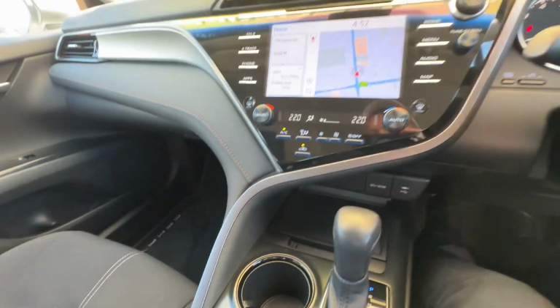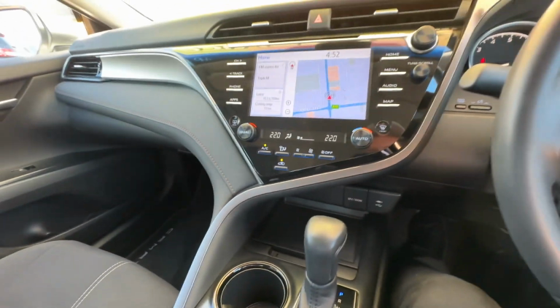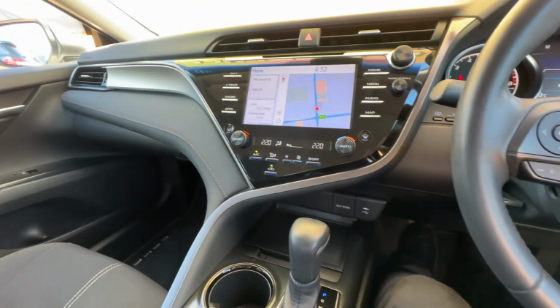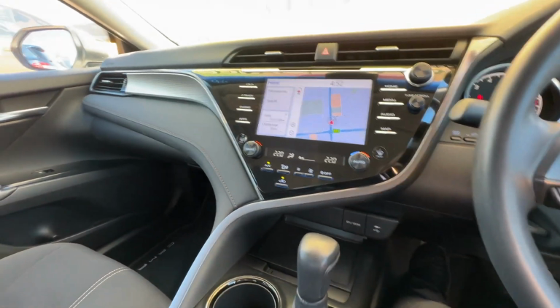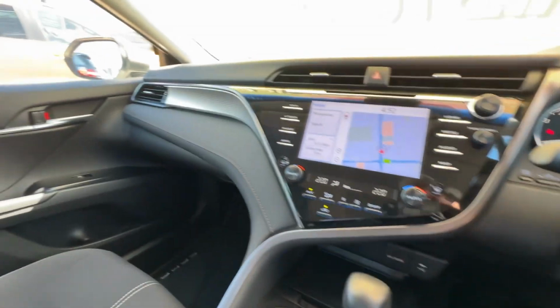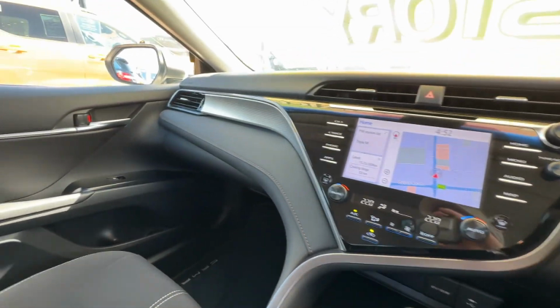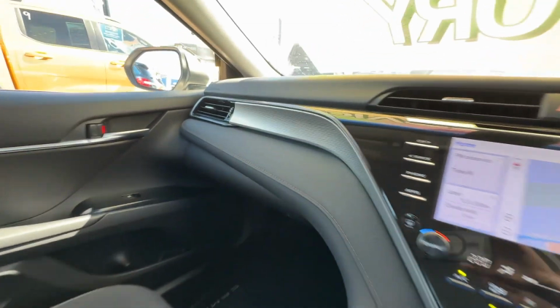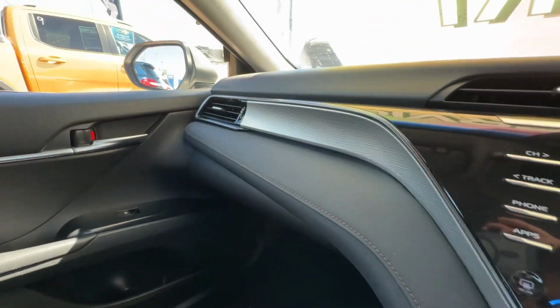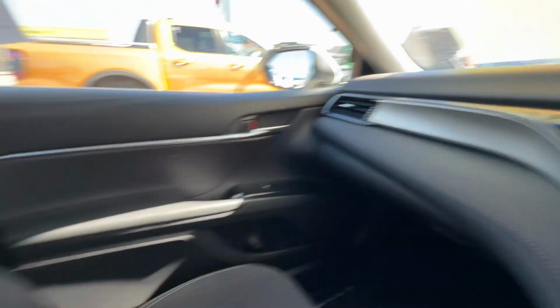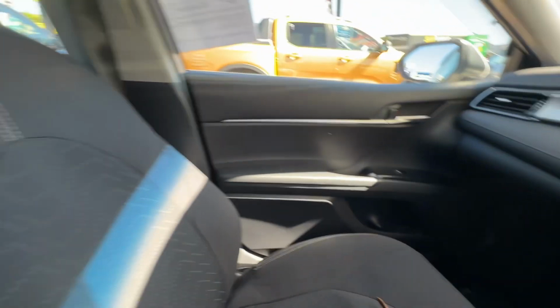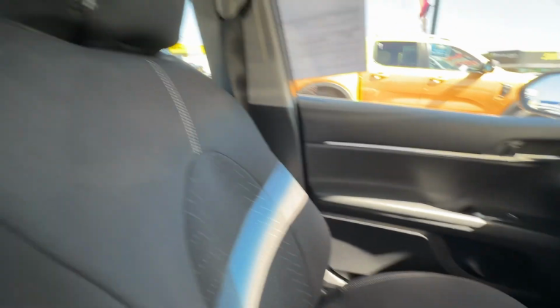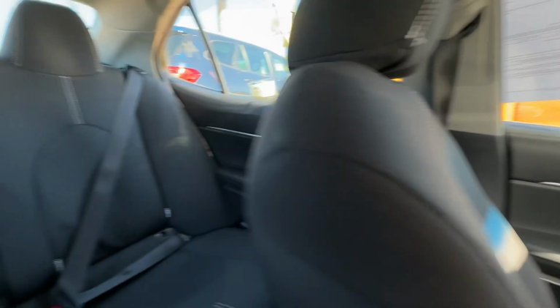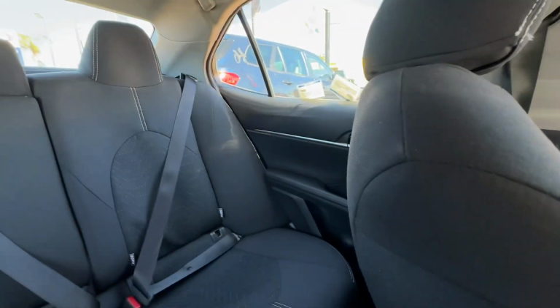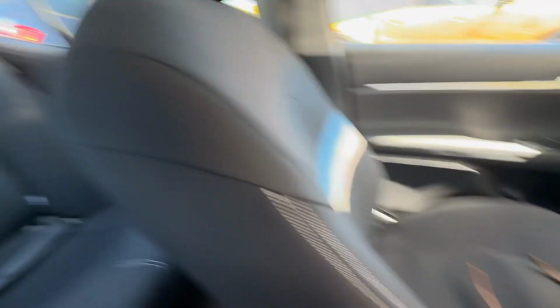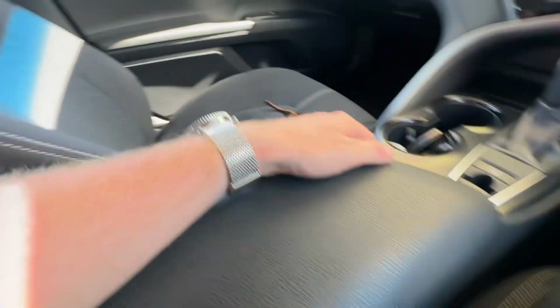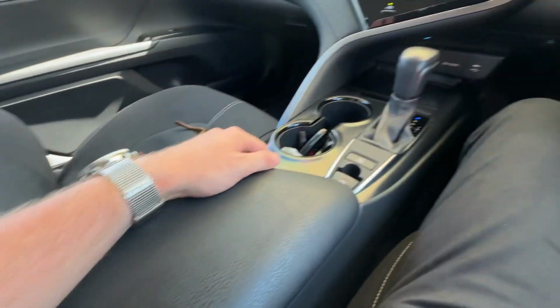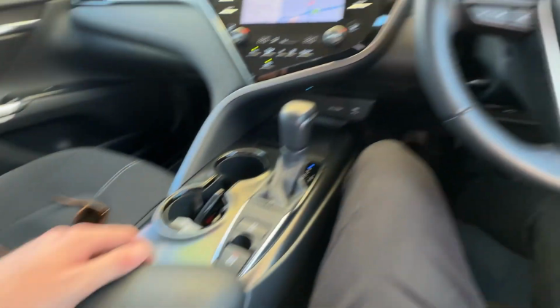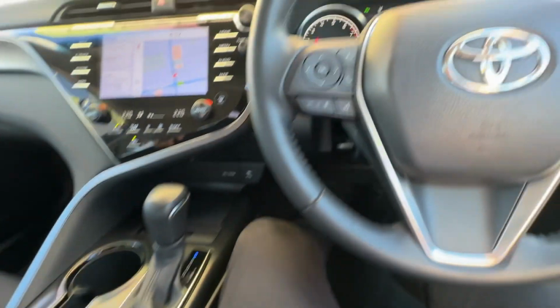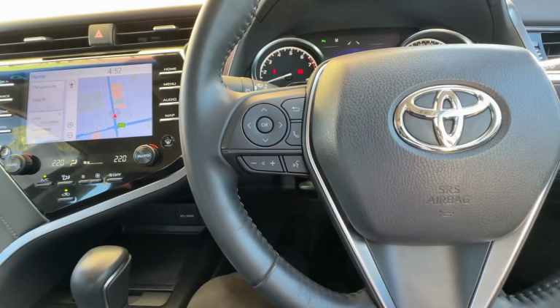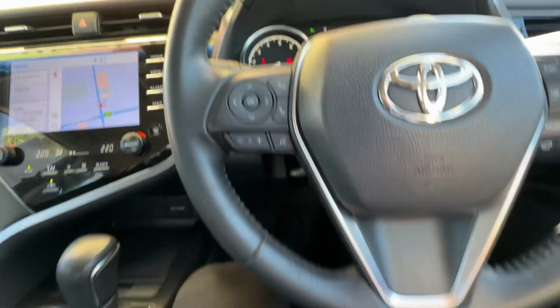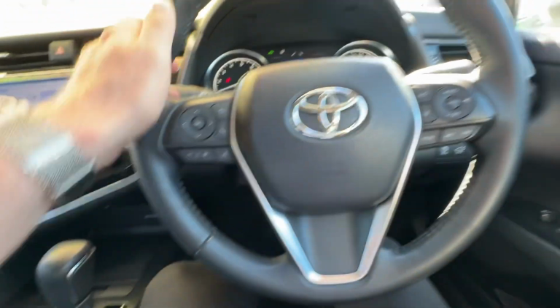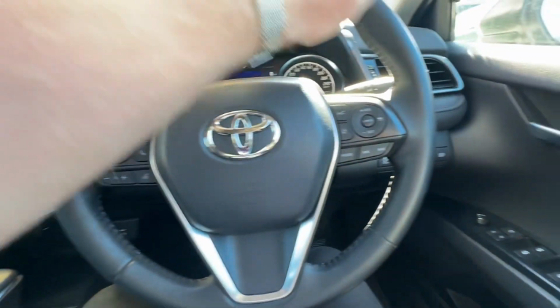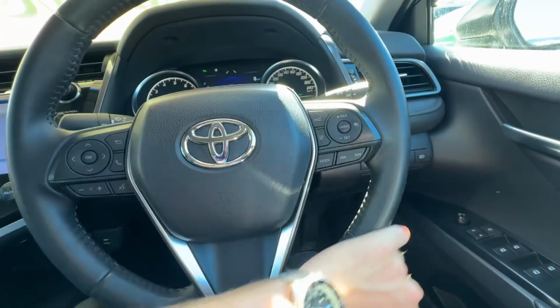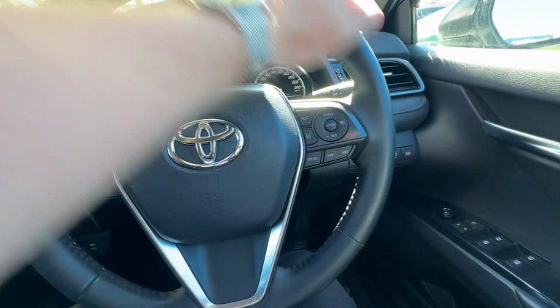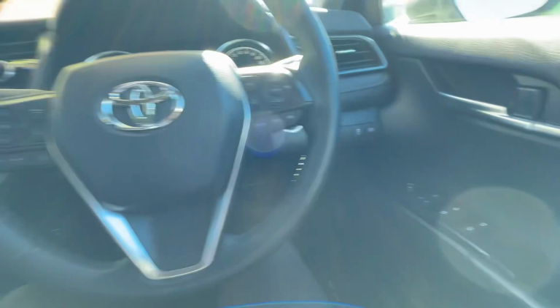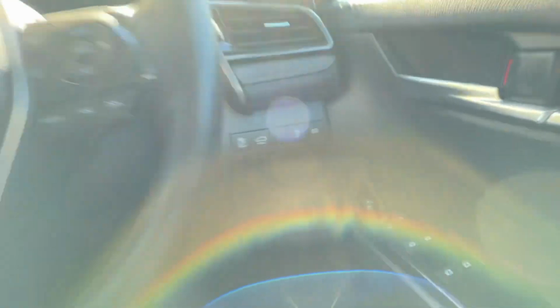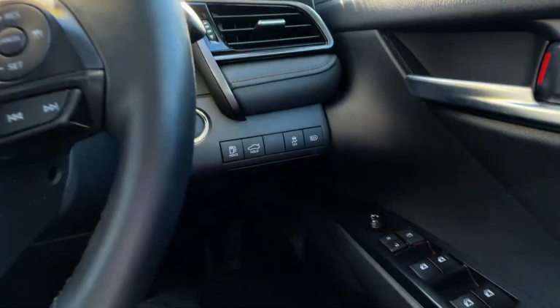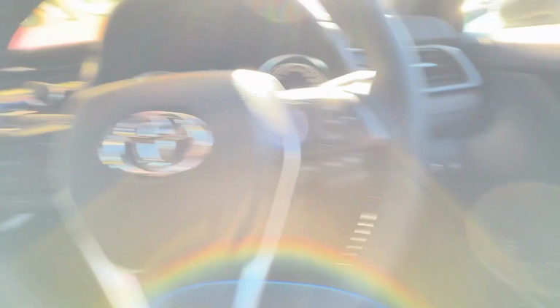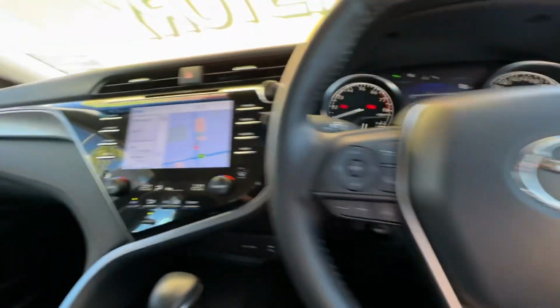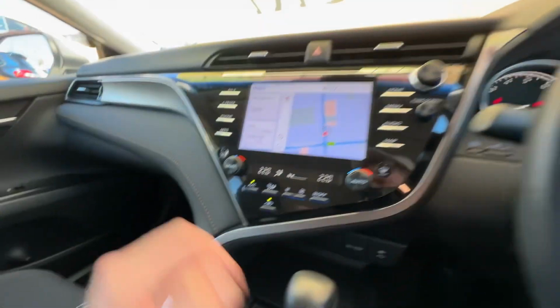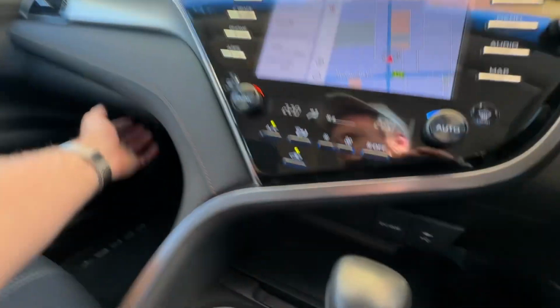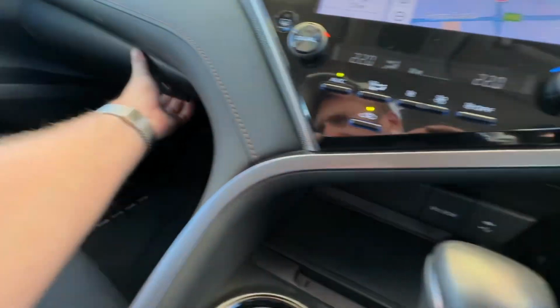It's just as nice inside as the outside as well. Not a mark on the interior — no scrapes or scratches. The steering wheel leather is all in really good nick there. It's just a really, really nice car.